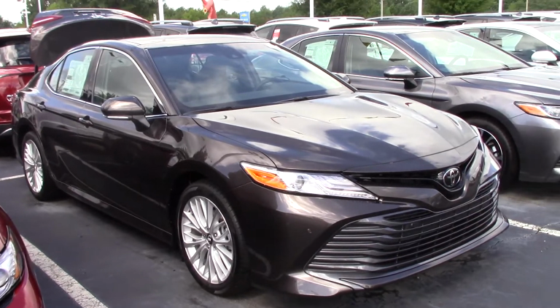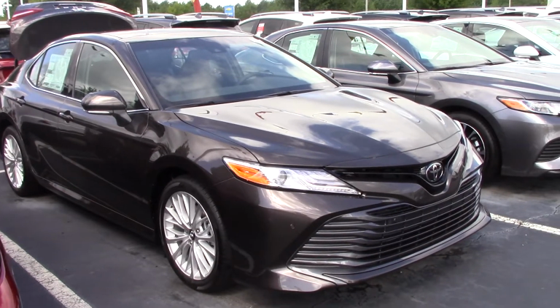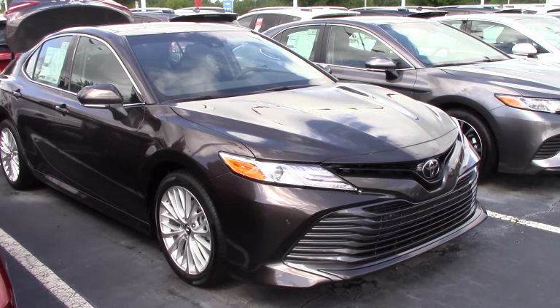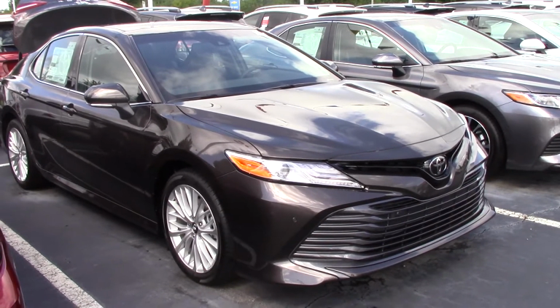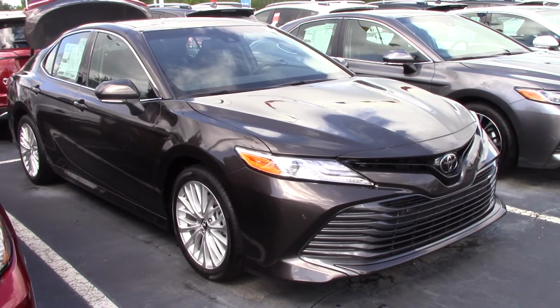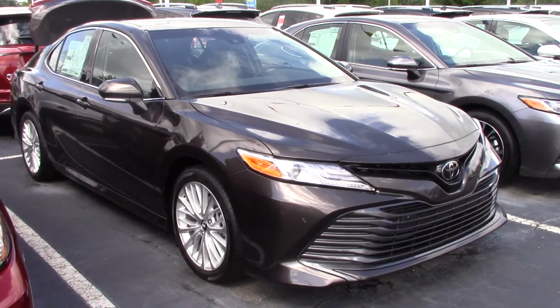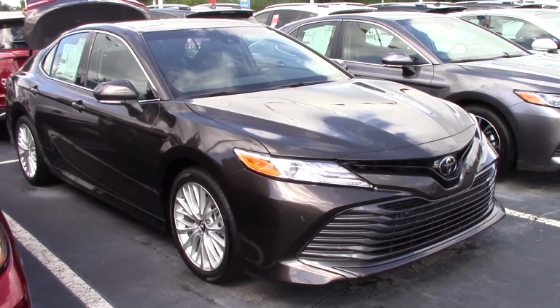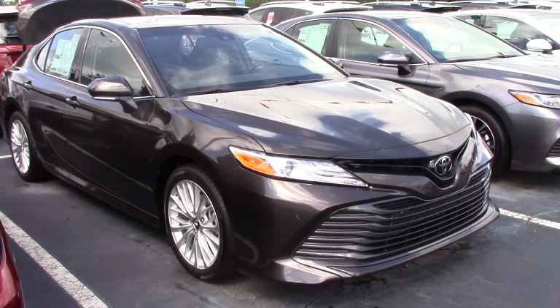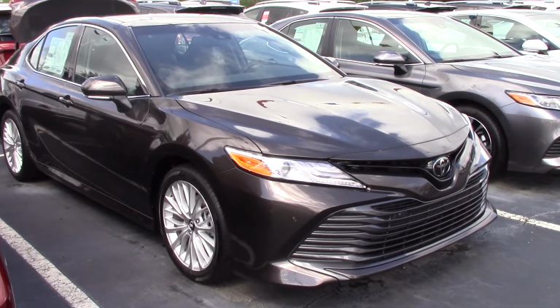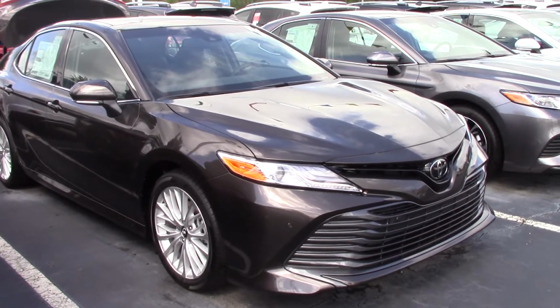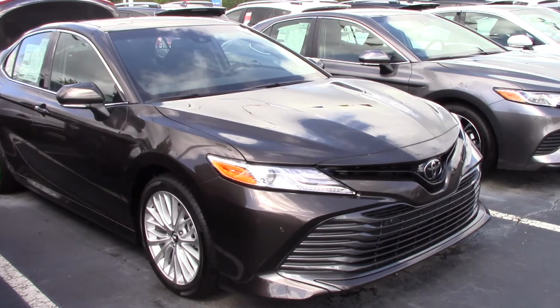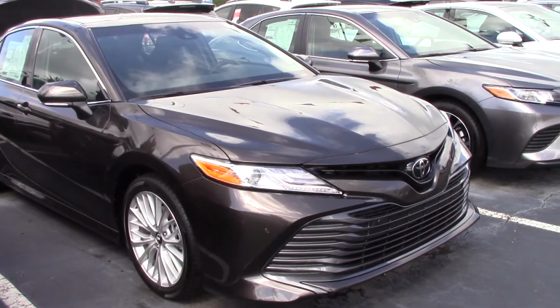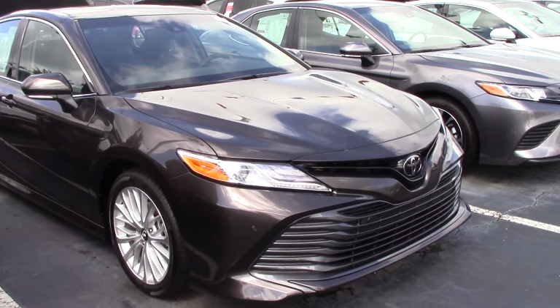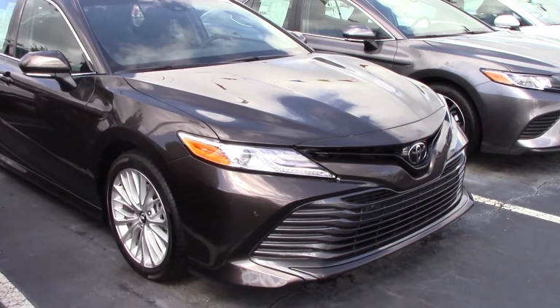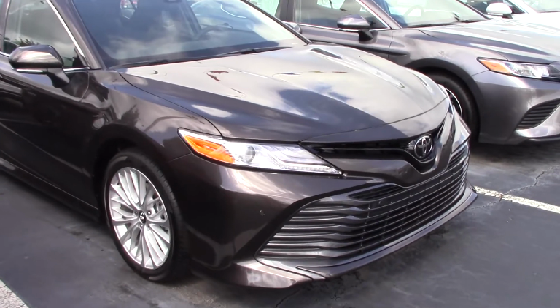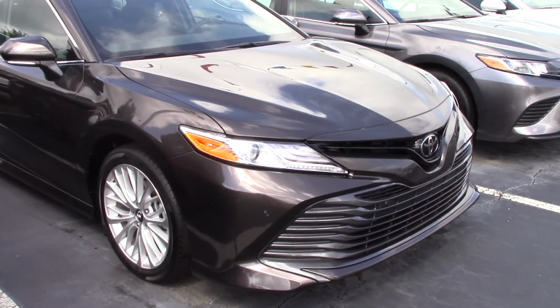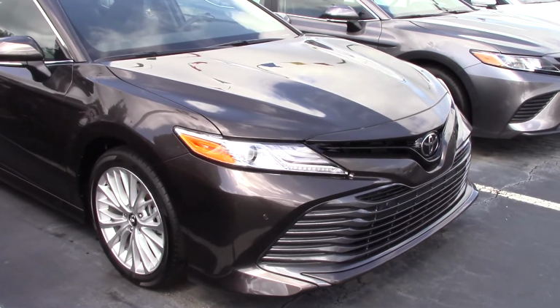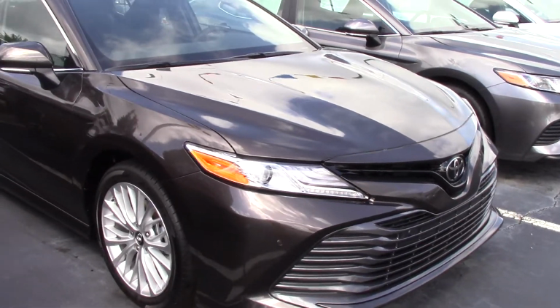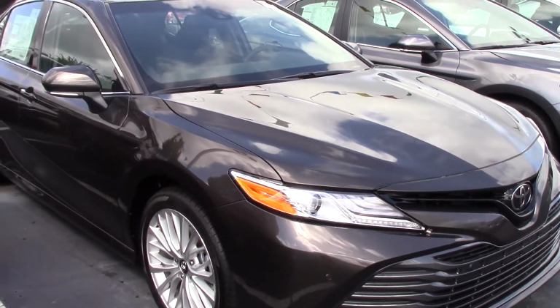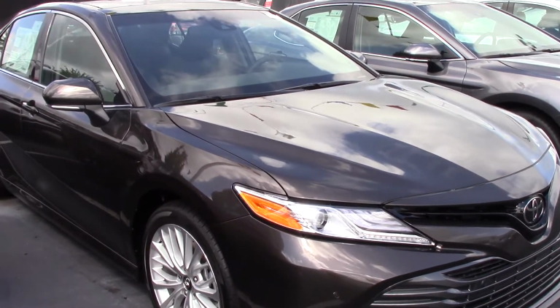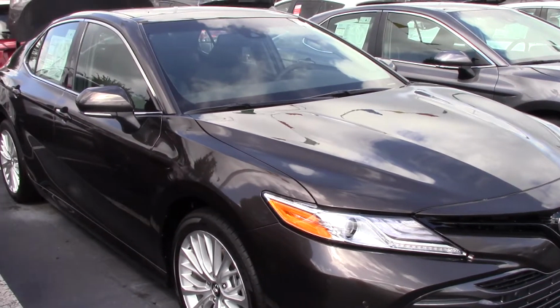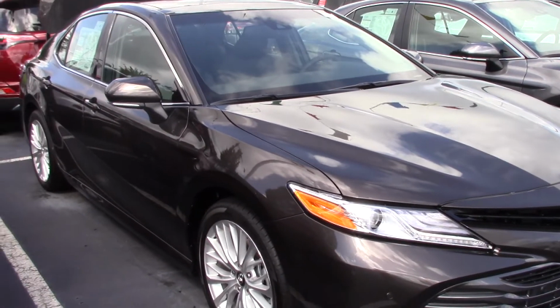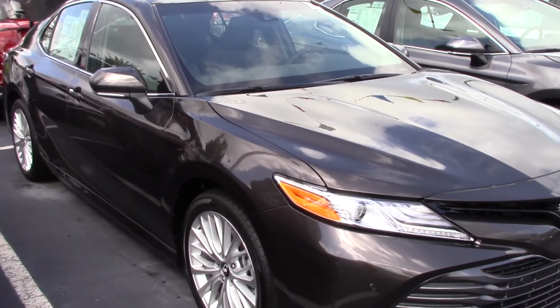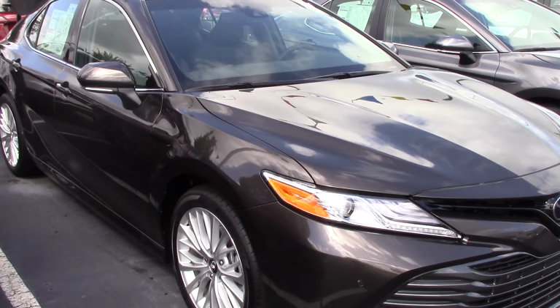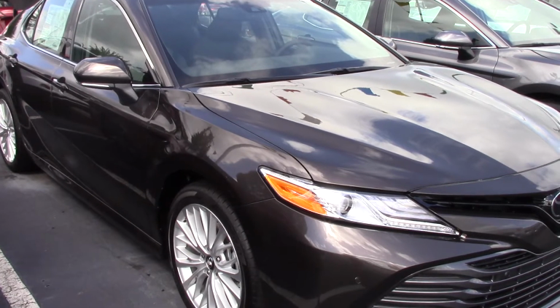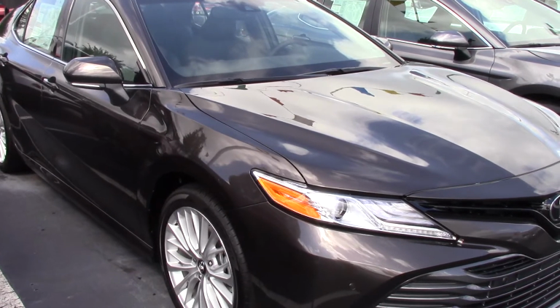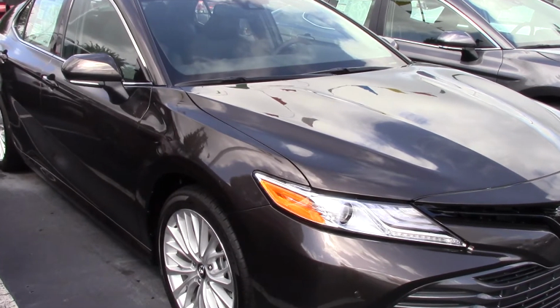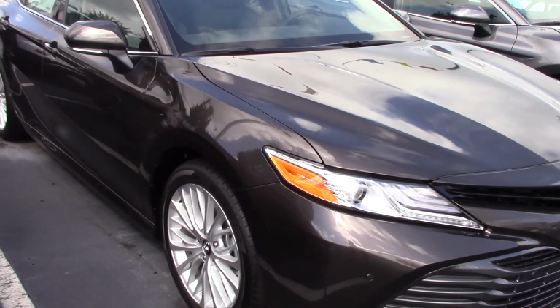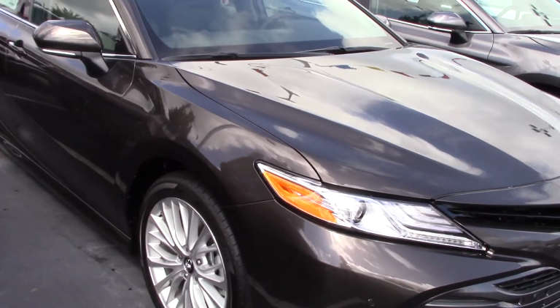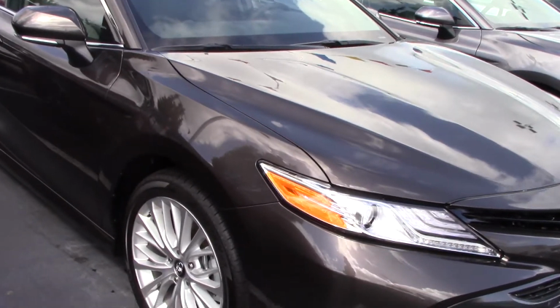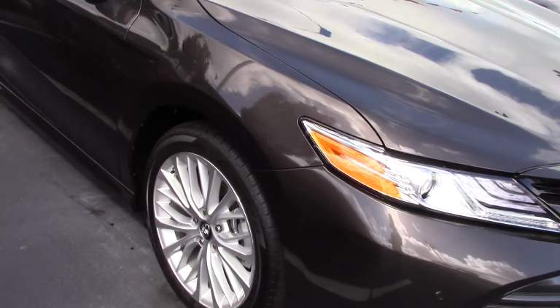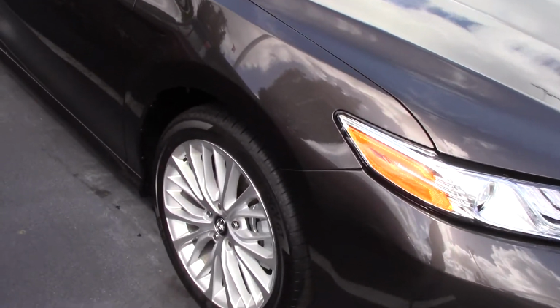2018 Toyota Camry in Brownstone exterior color. This is an XLE trim level. The Toyota badging holds your Safety Sense, which gives you TSSP, Pedestrian Alert, Lane Departure Alert with Steering Assist, Automatic High Beams, and Dynamic Radar Cruise Control.